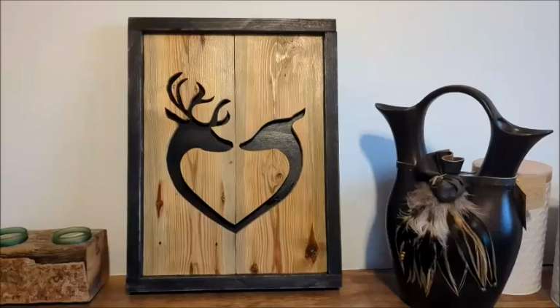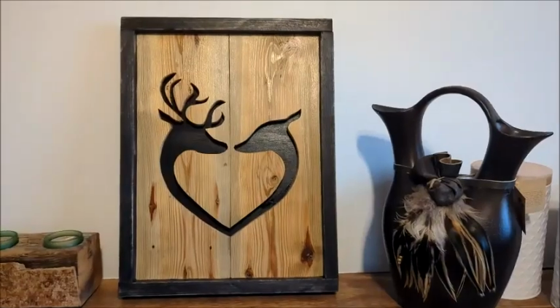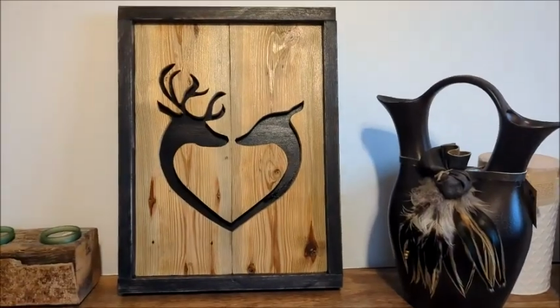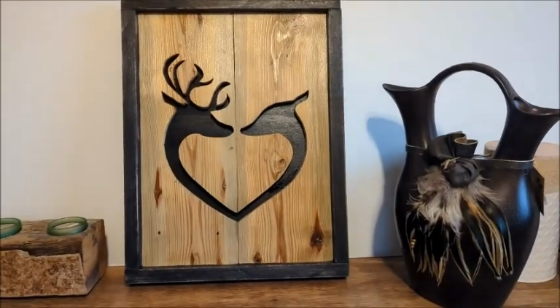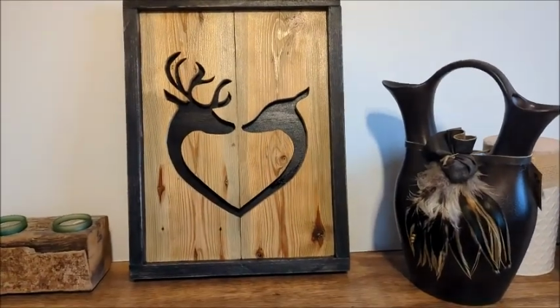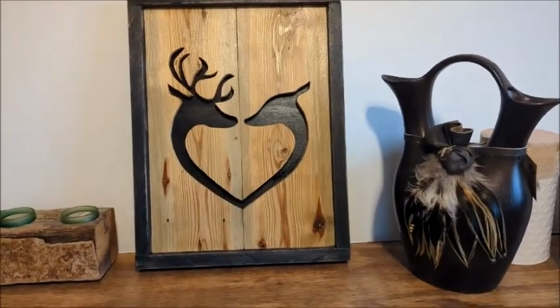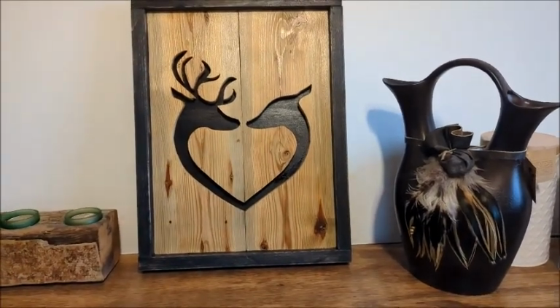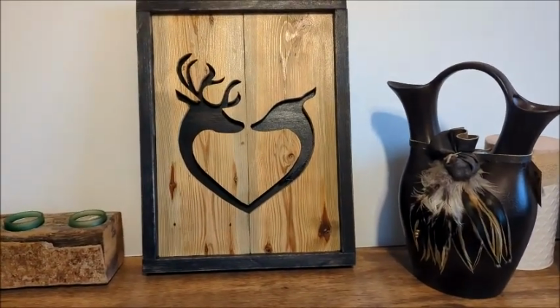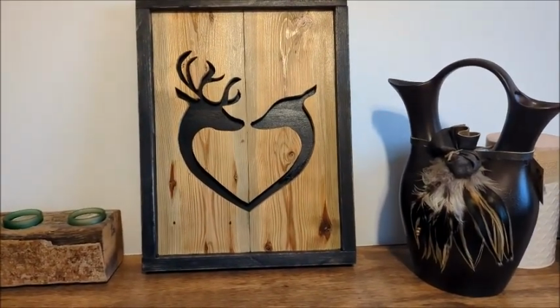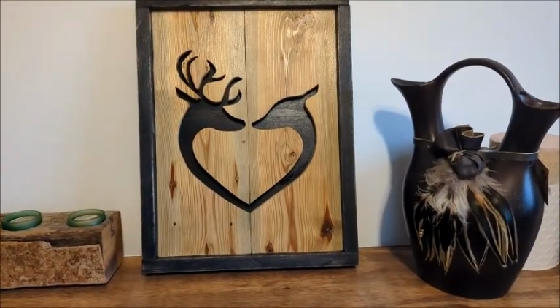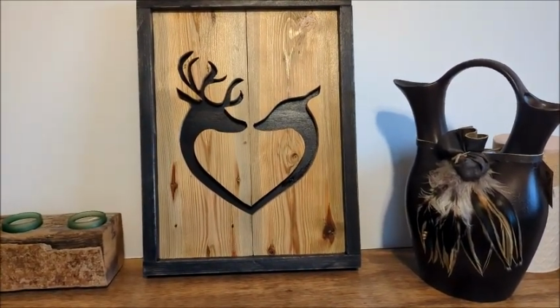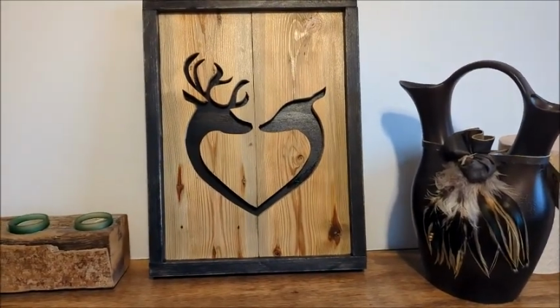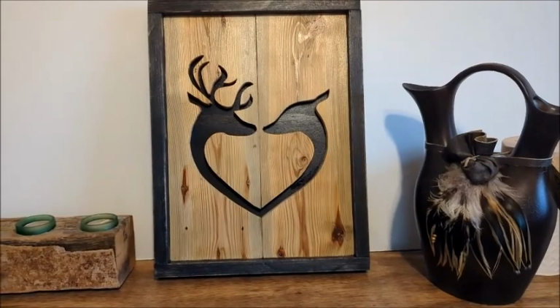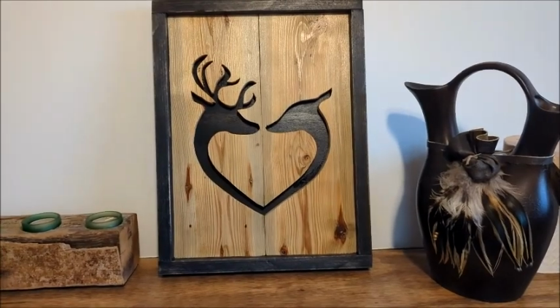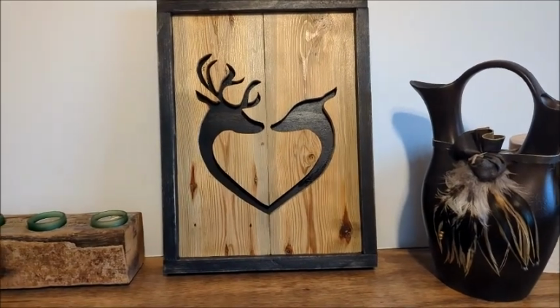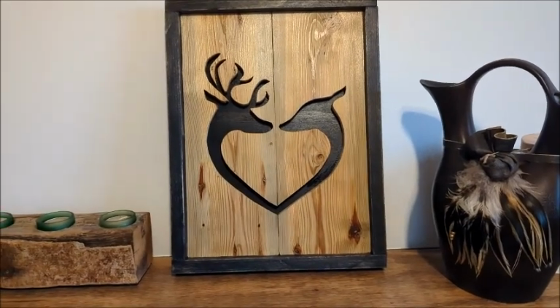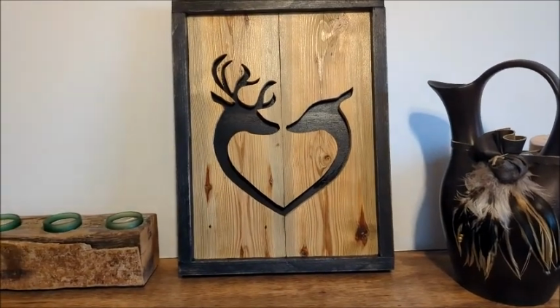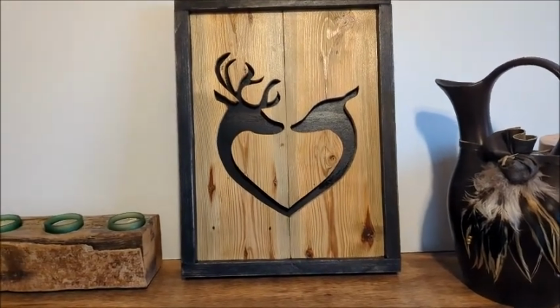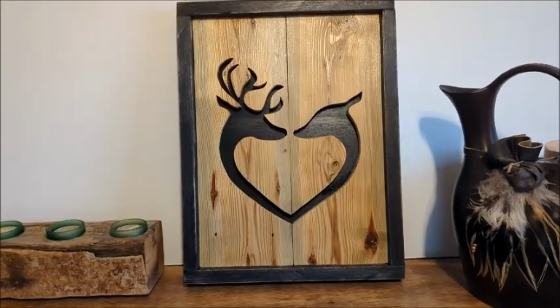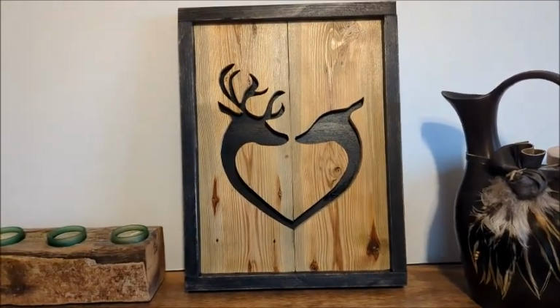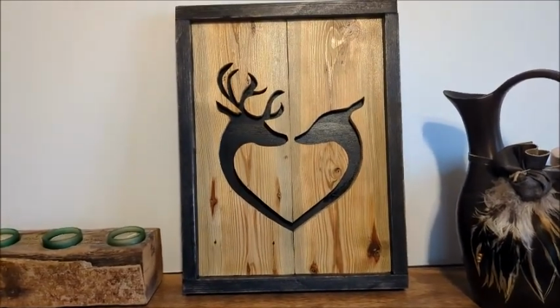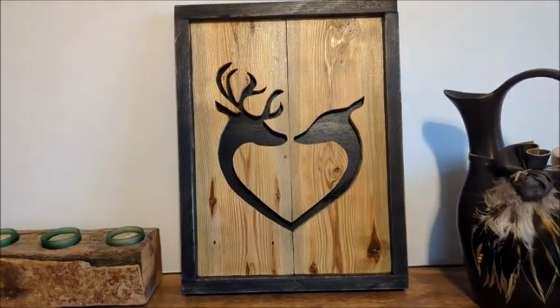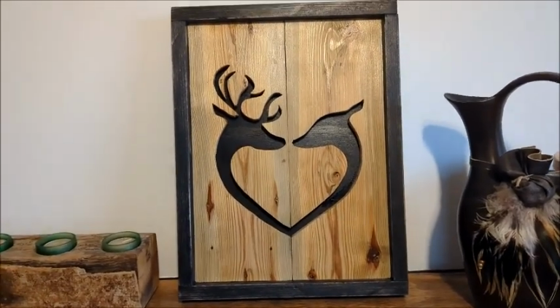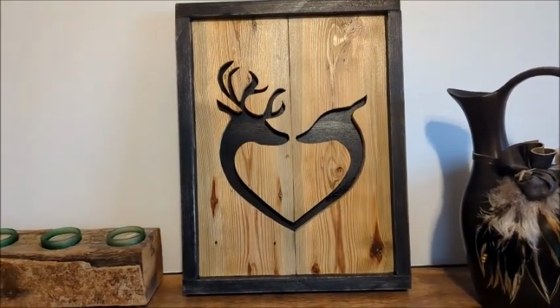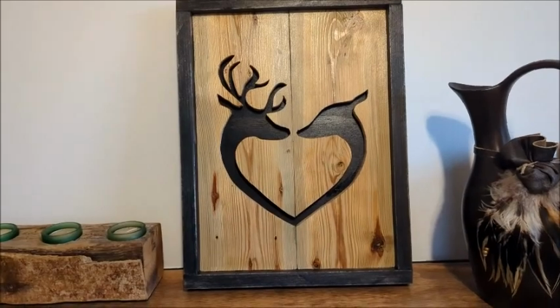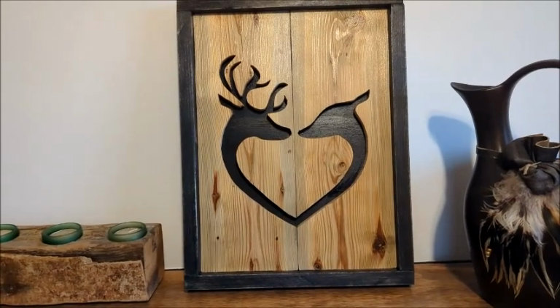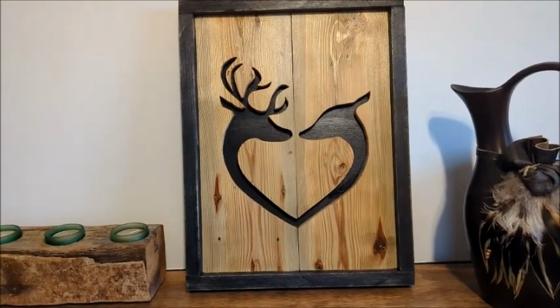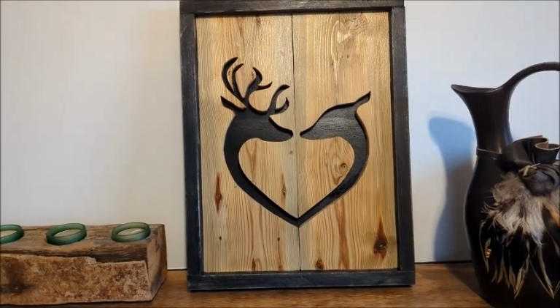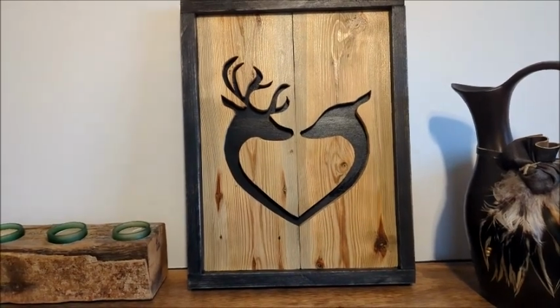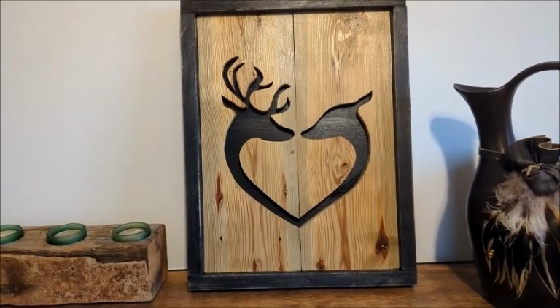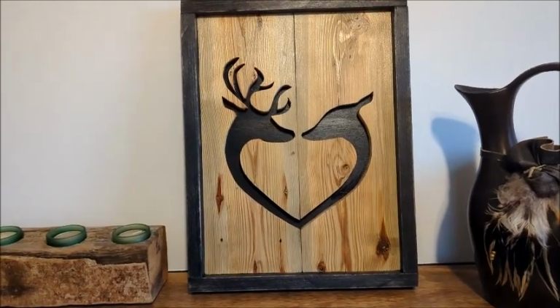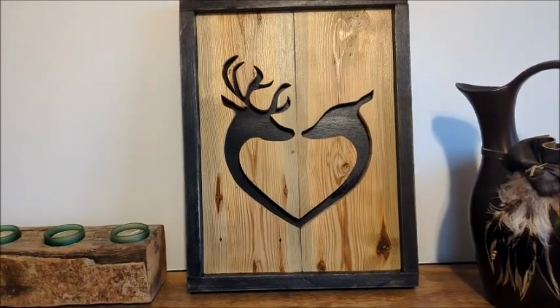Hey everyone, Dogmatic71 here and welcome to DogmaticDIY. Today we're going to work on making these little wood wall art pictures of animals.